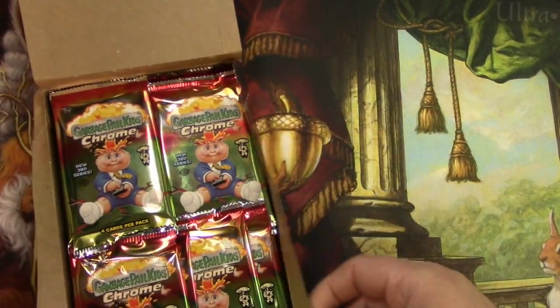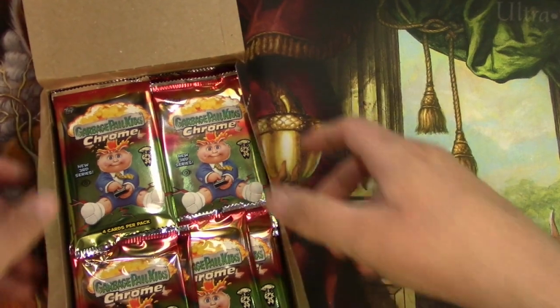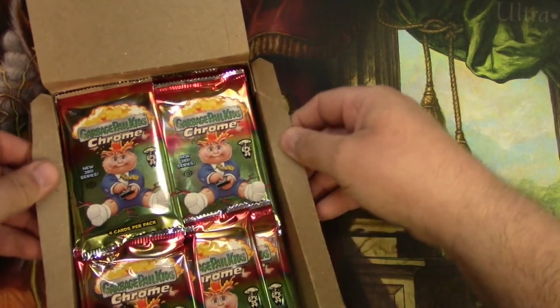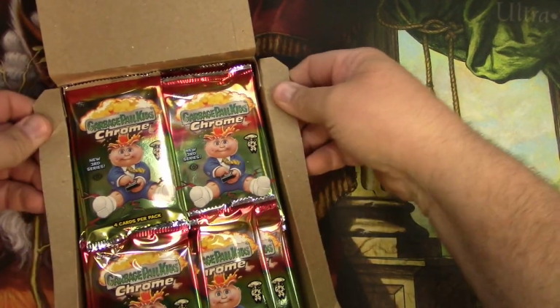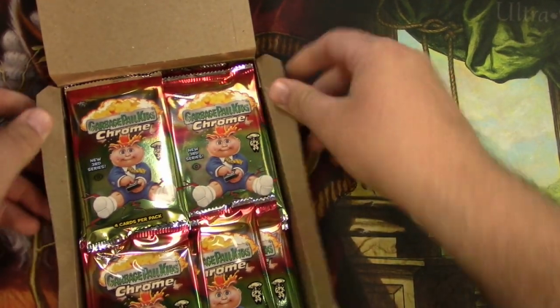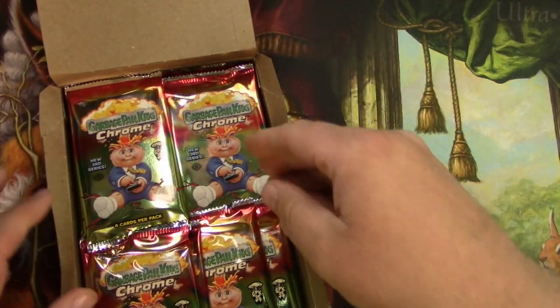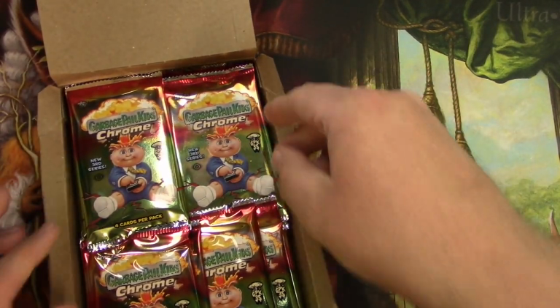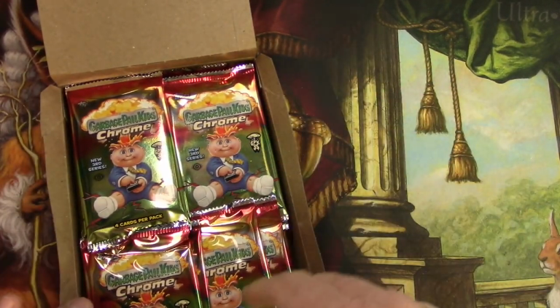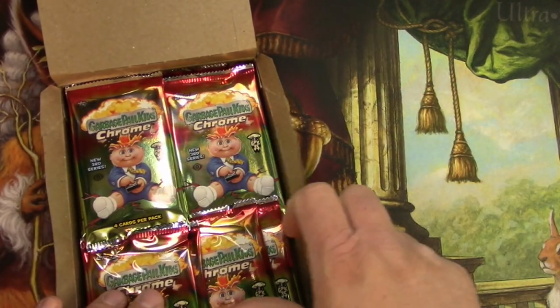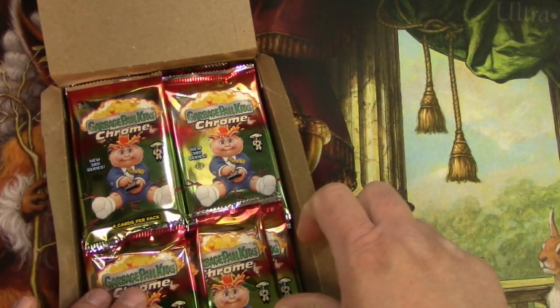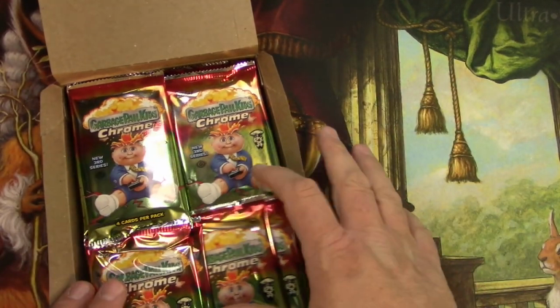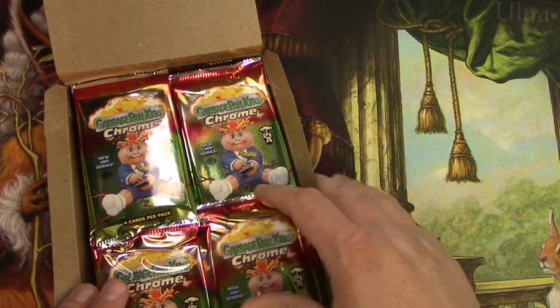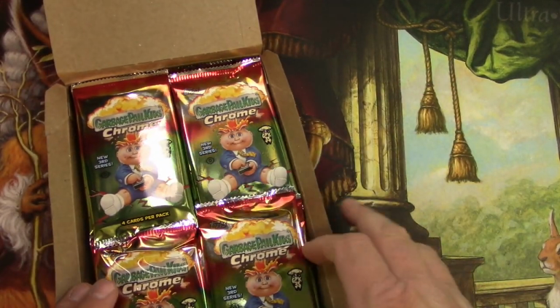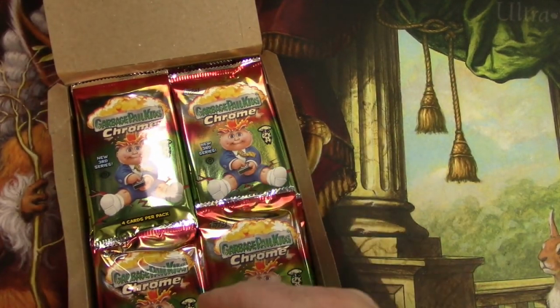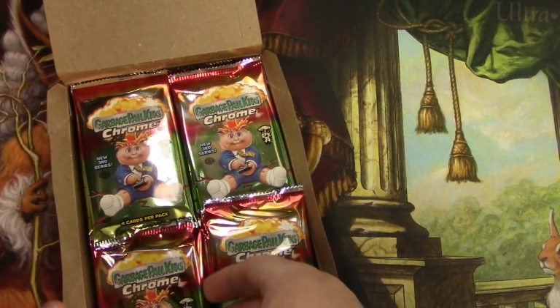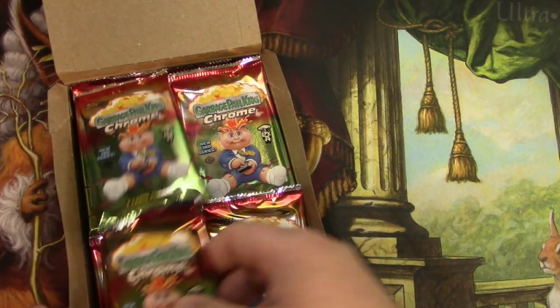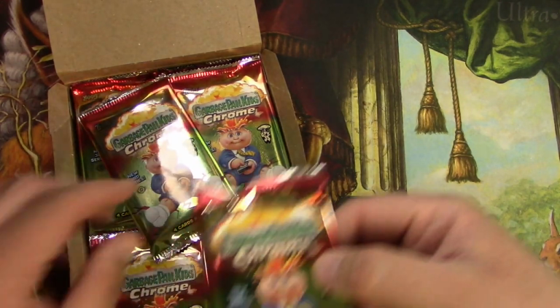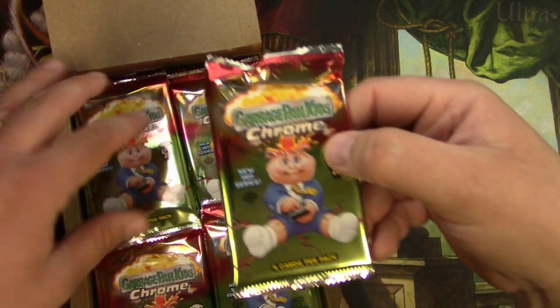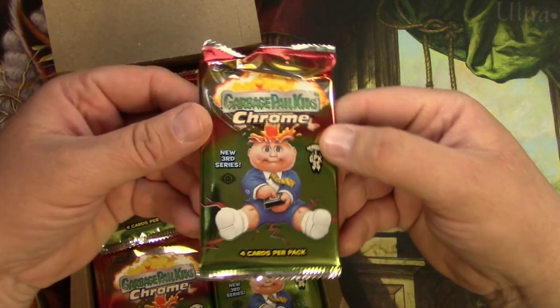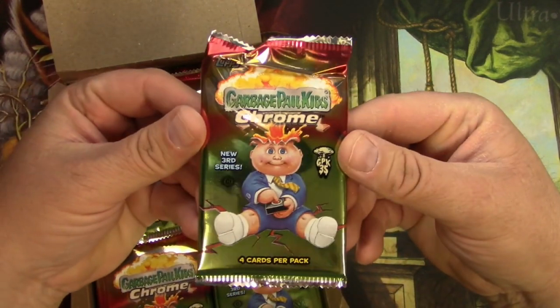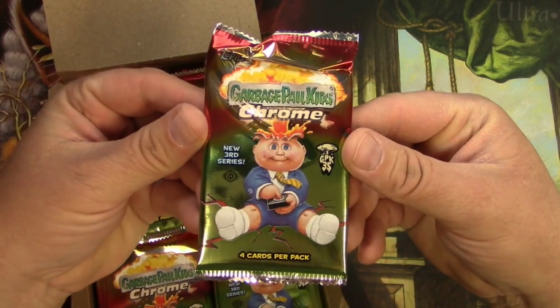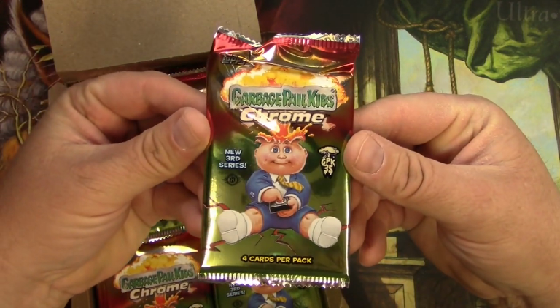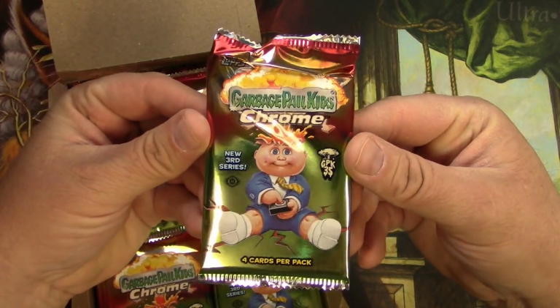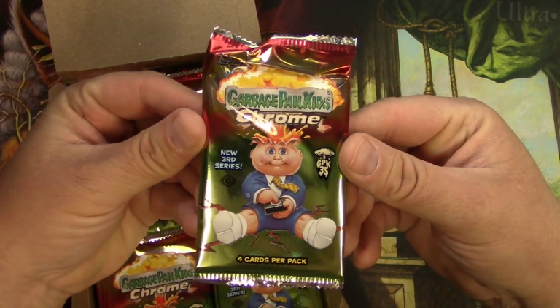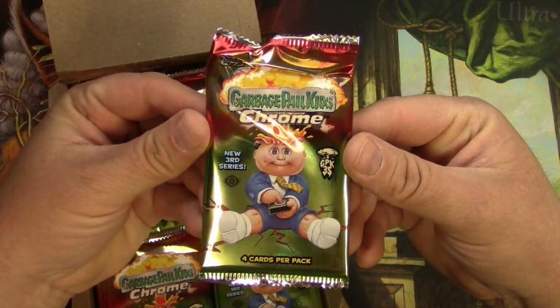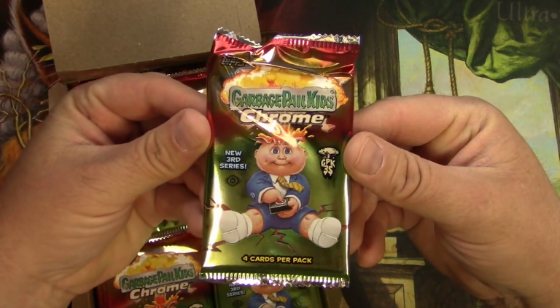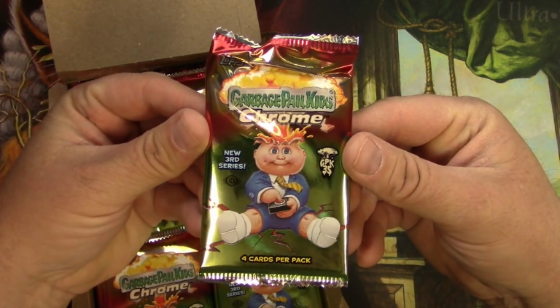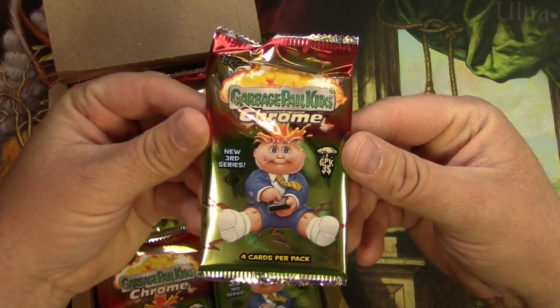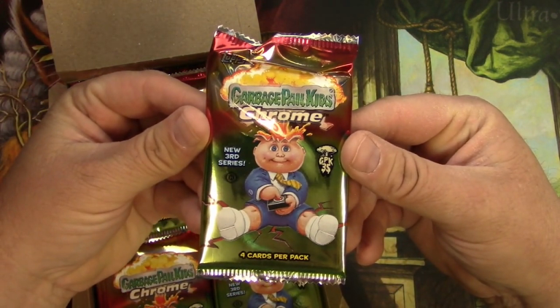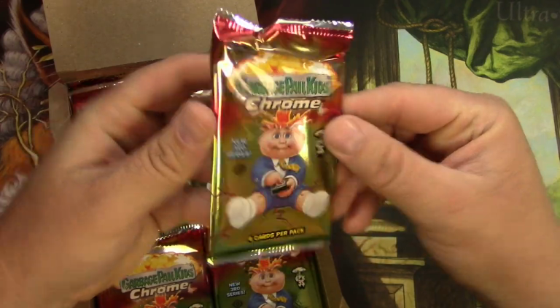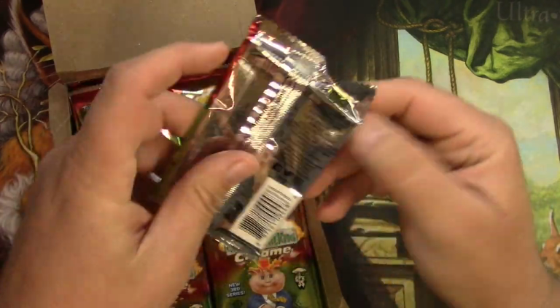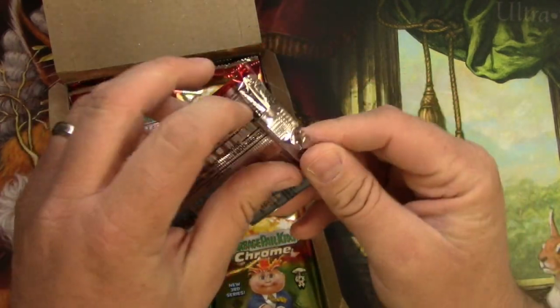I found that there is a subset of my viewers that are into watching me open pretty much anything, so this counts. Here we go — Third Series Chrome.